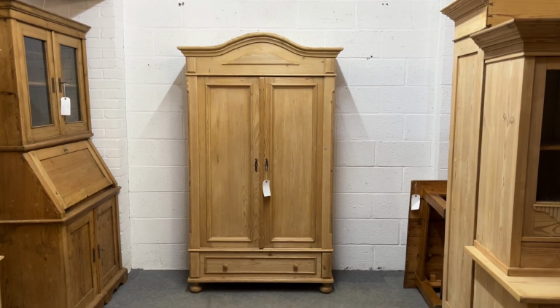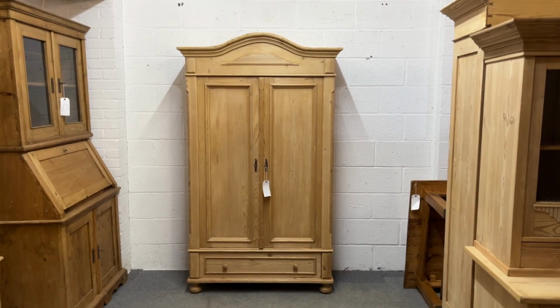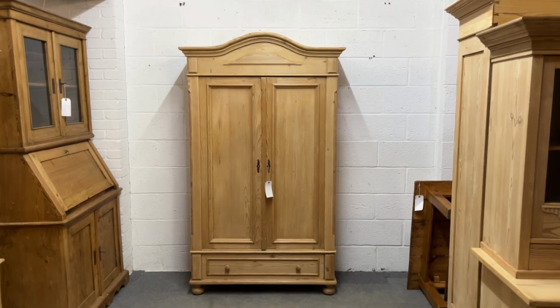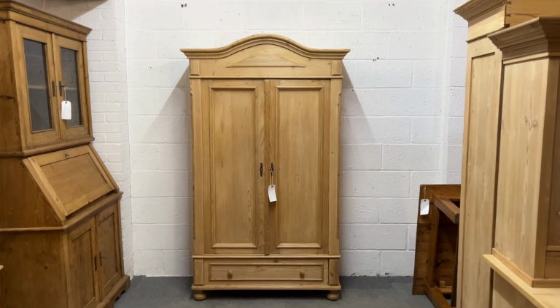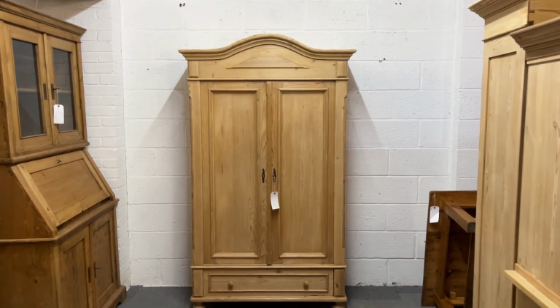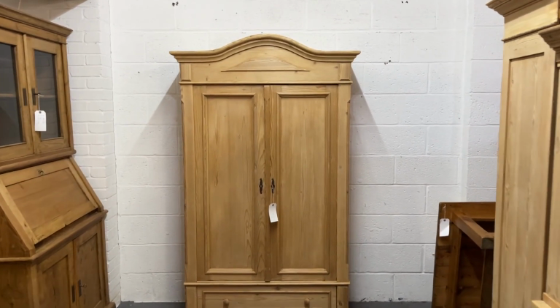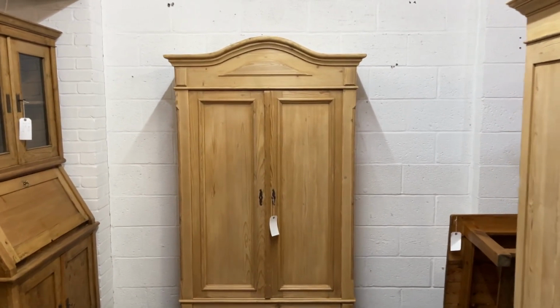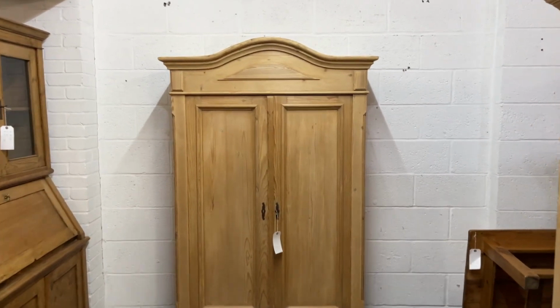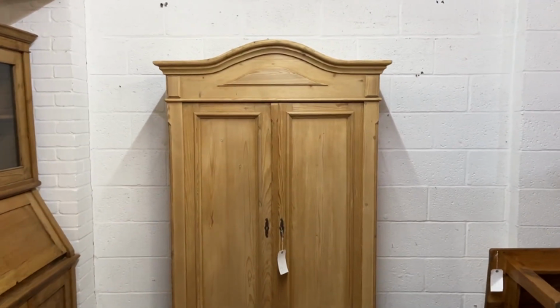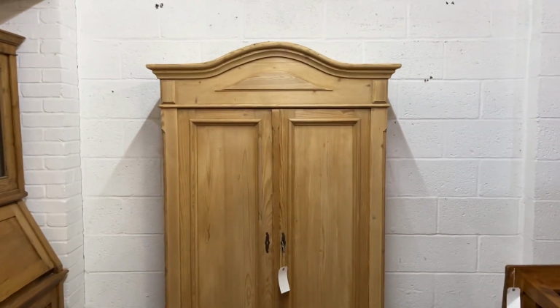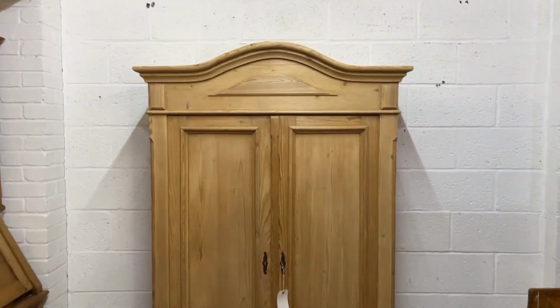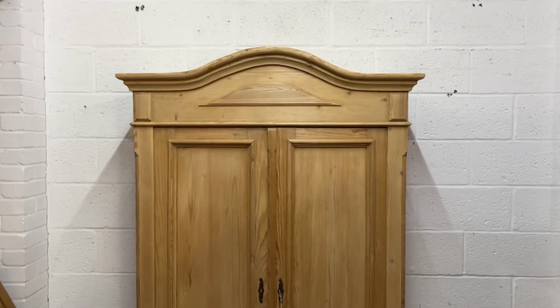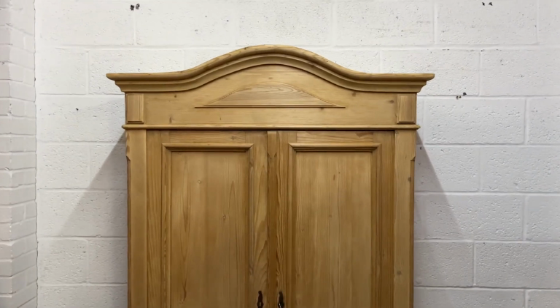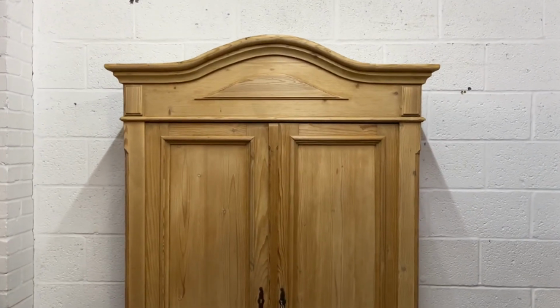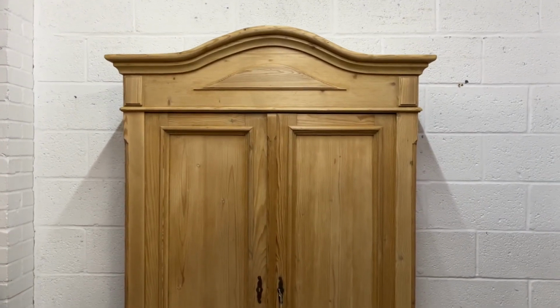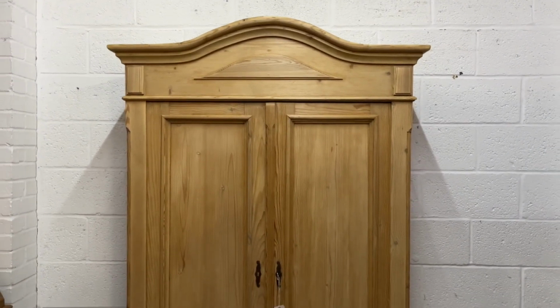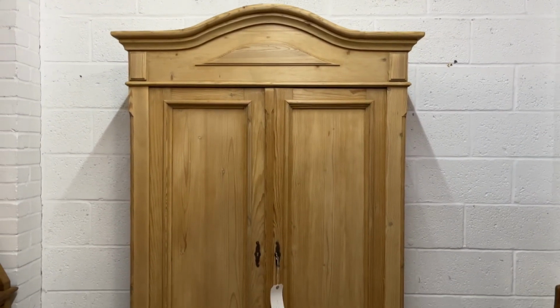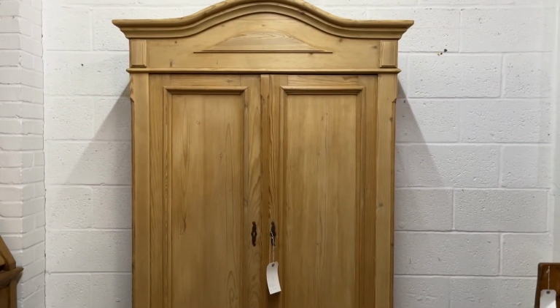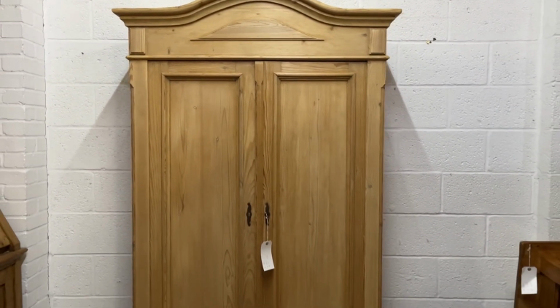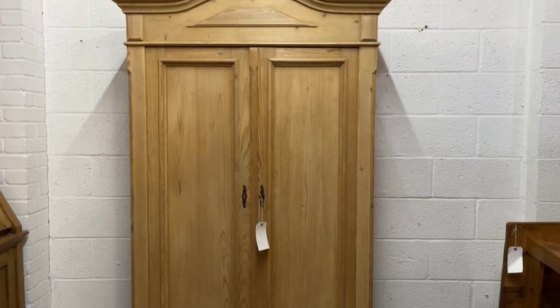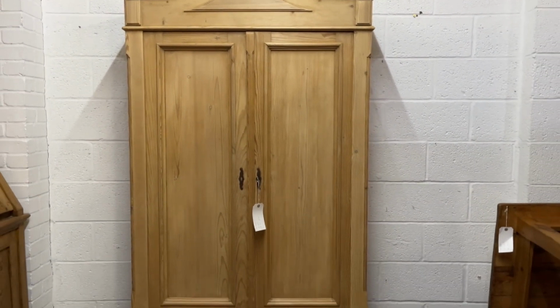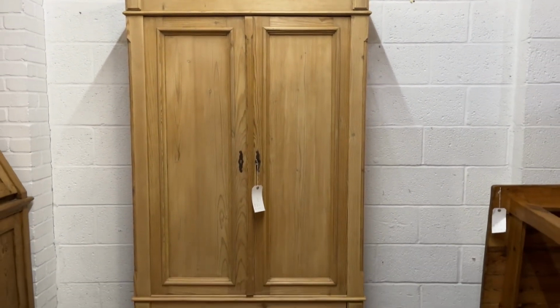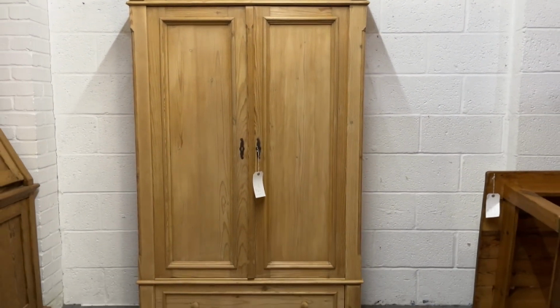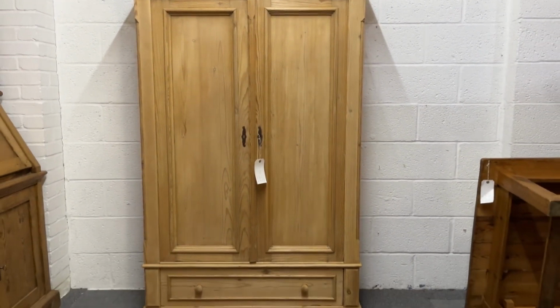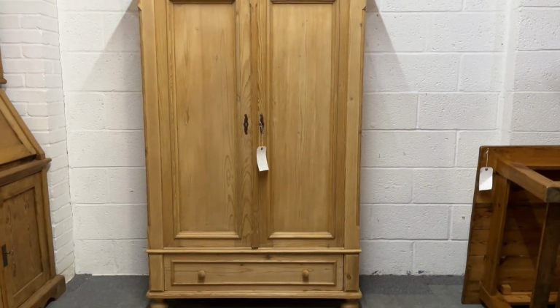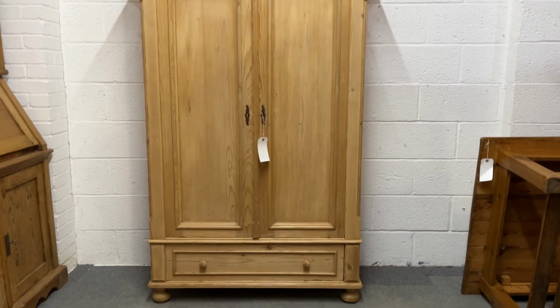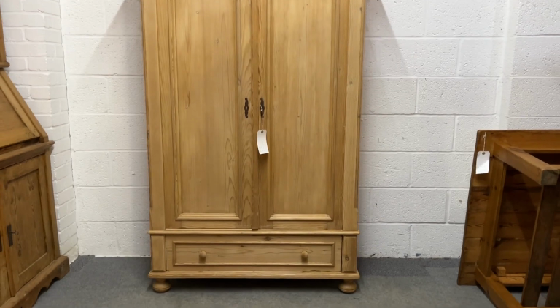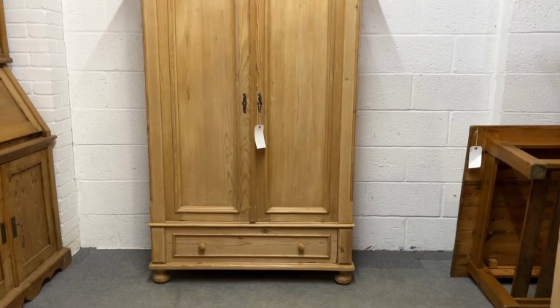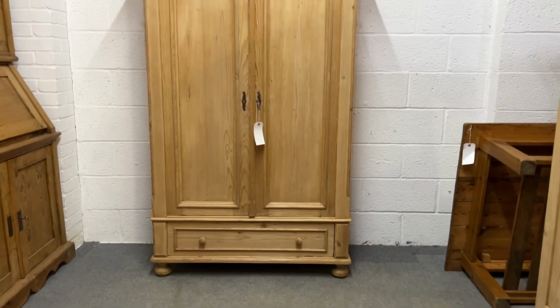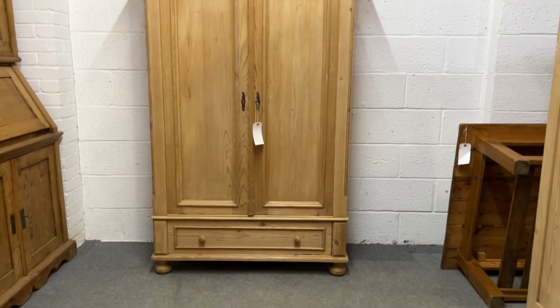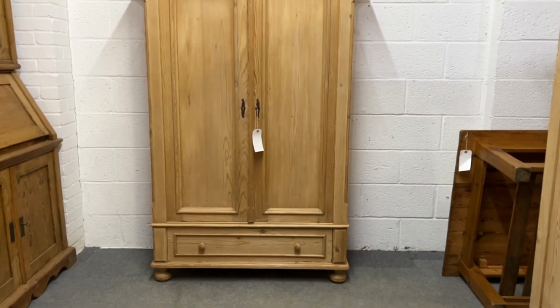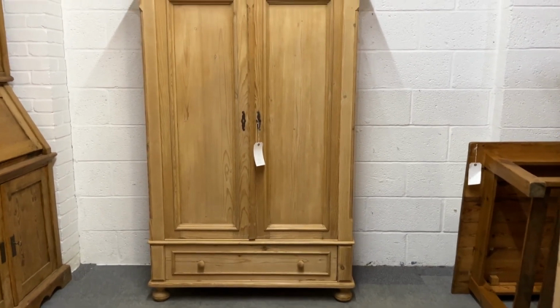Here's a lovely old pine arched top wardrobe or large cupboard. It has two doors and a full width drawer at the bottom.